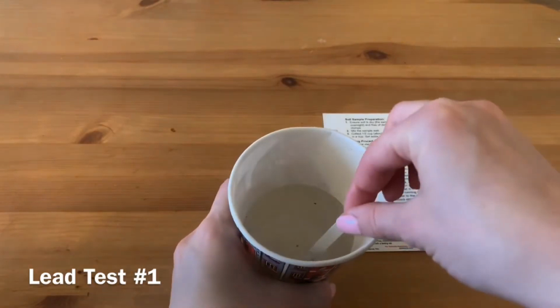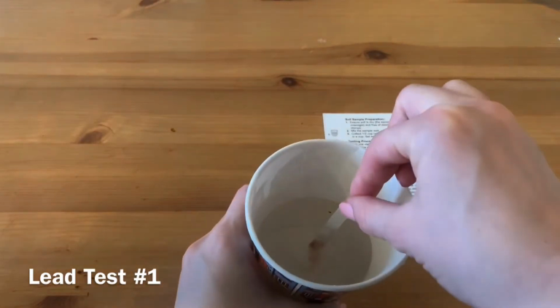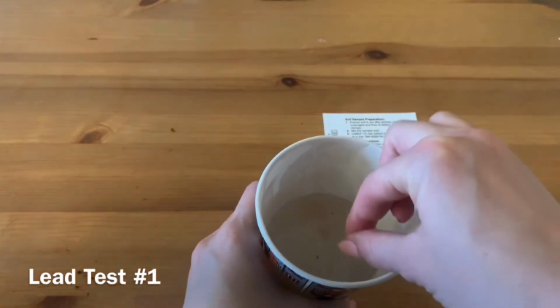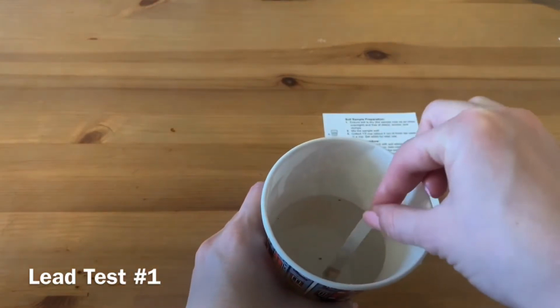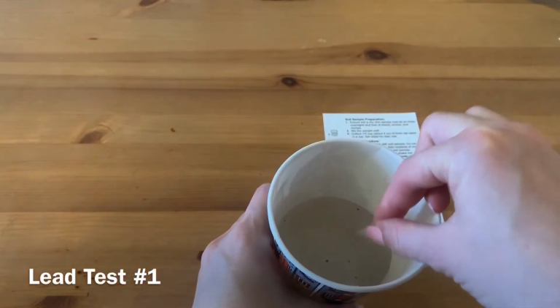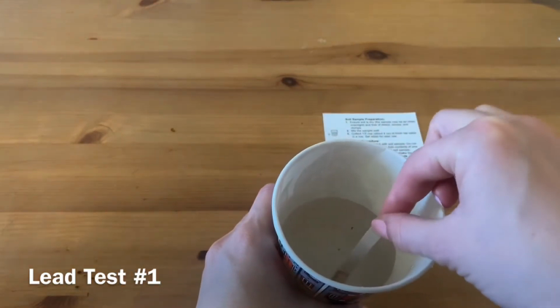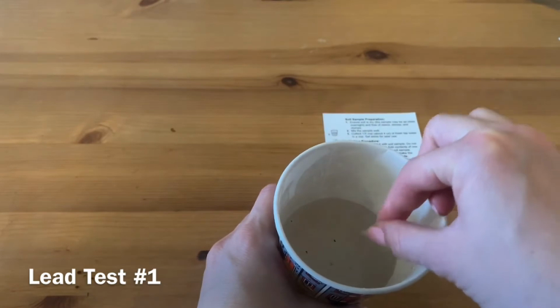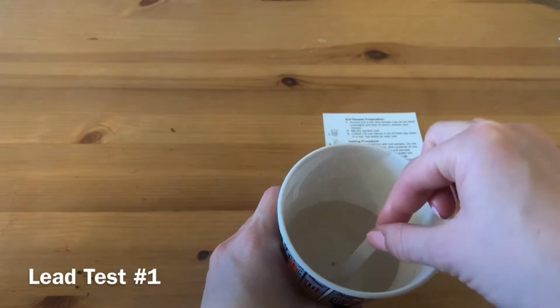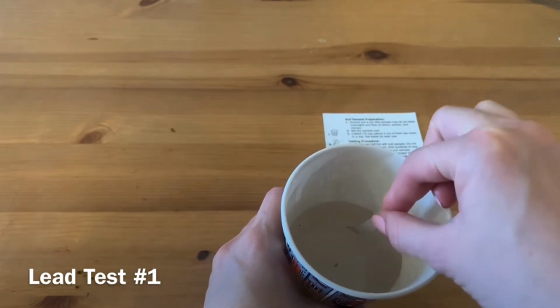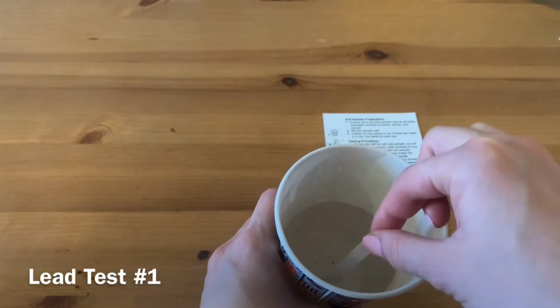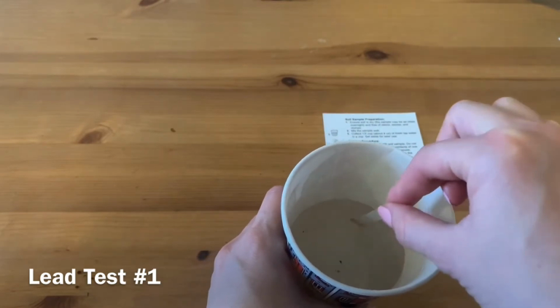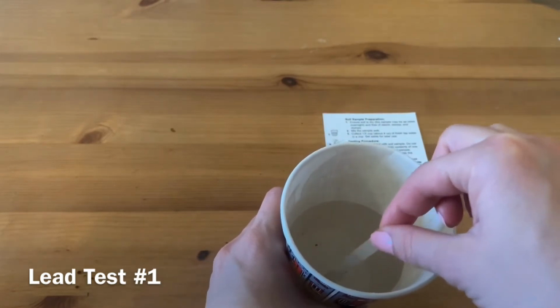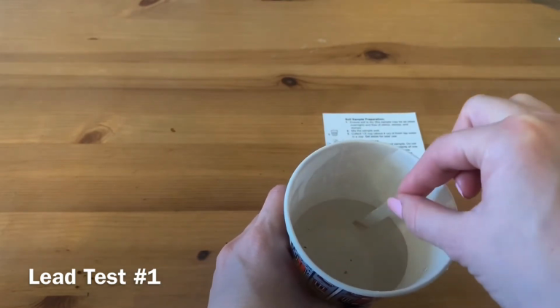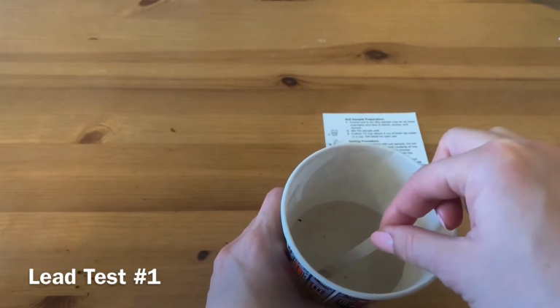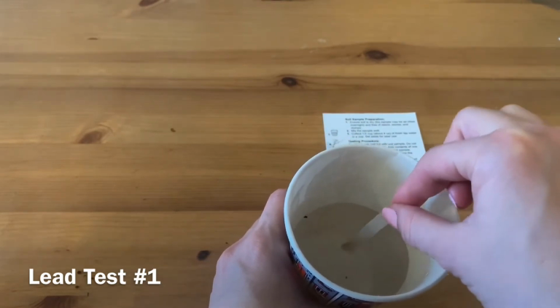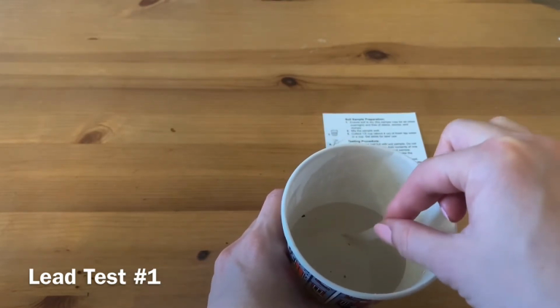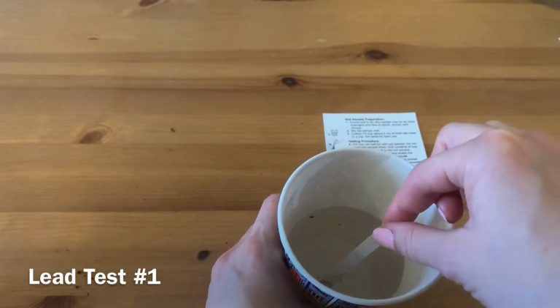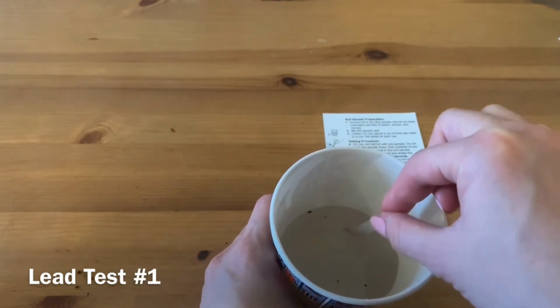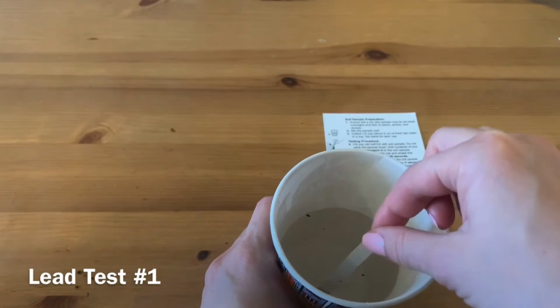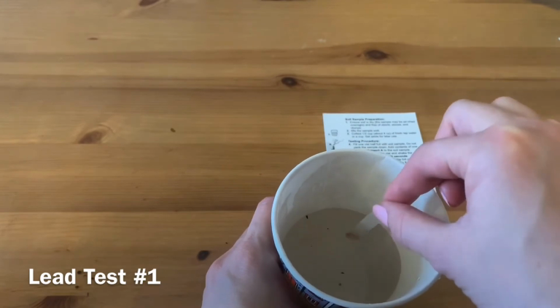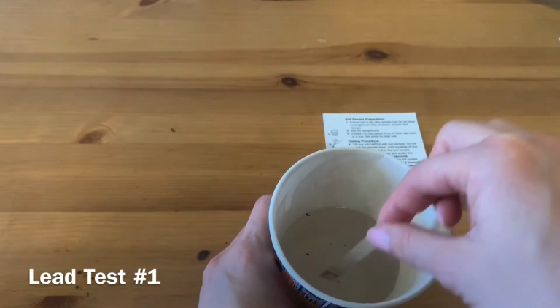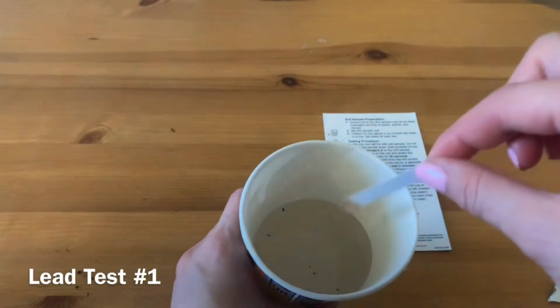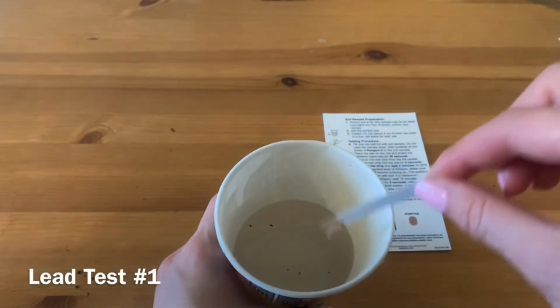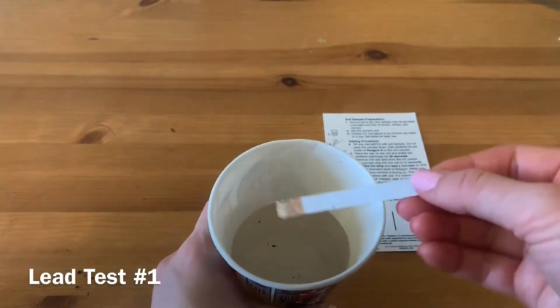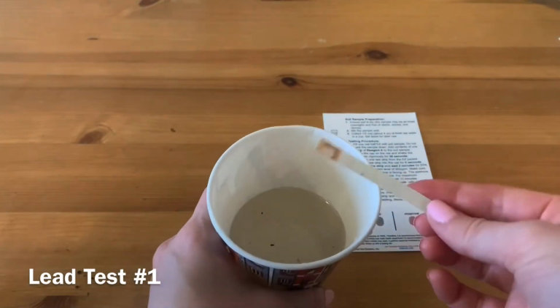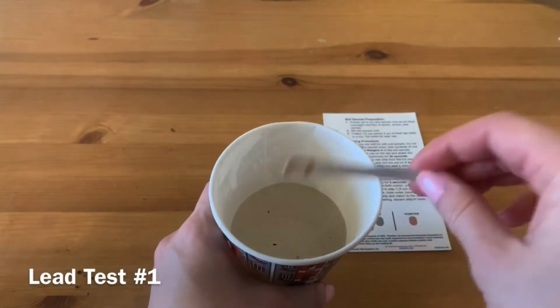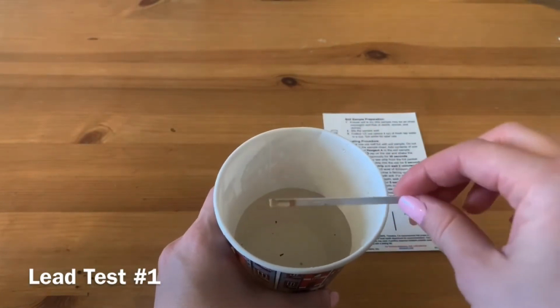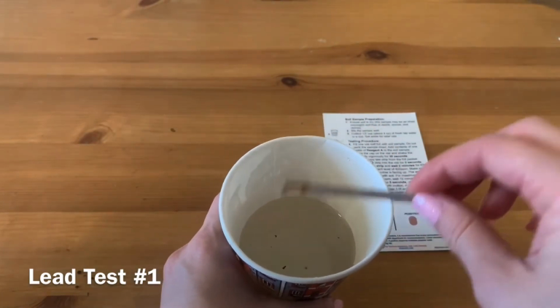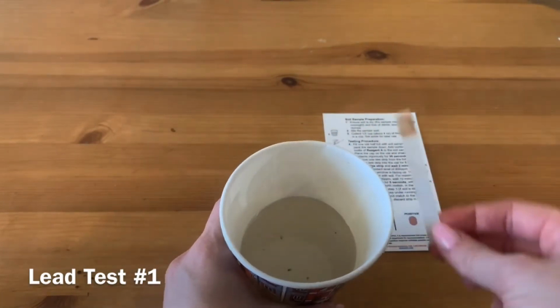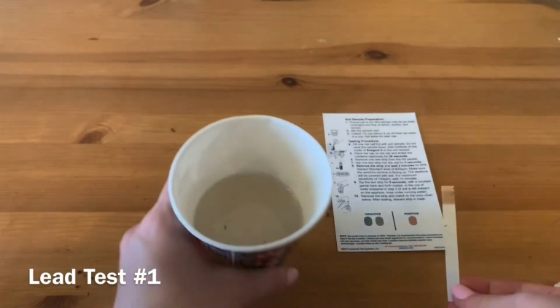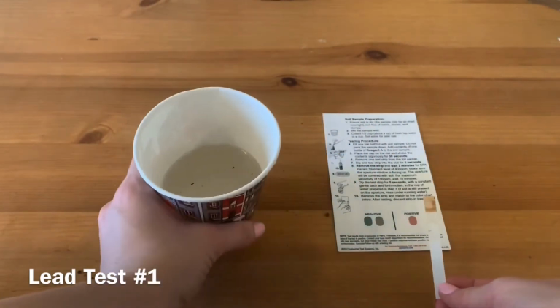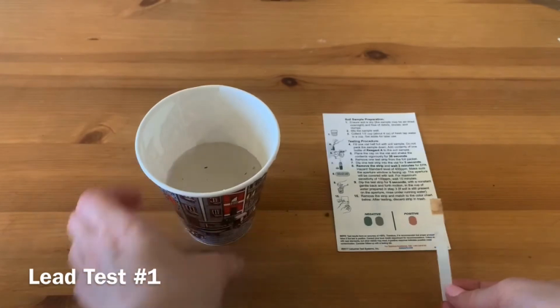After 10 minutes, dip the test chip for 5 seconds with a constant gentle back and forth motion in half a cup of fresh tap water. Remove the strip and match to the color chart below.